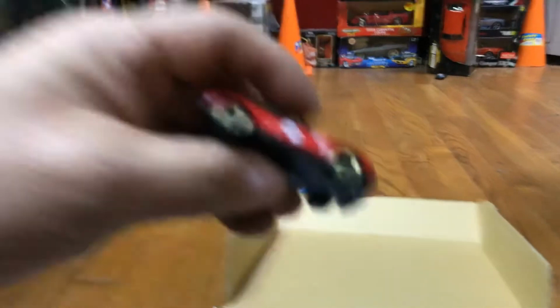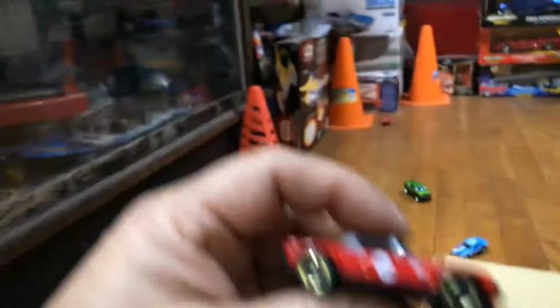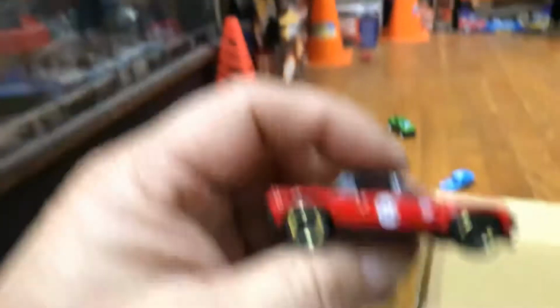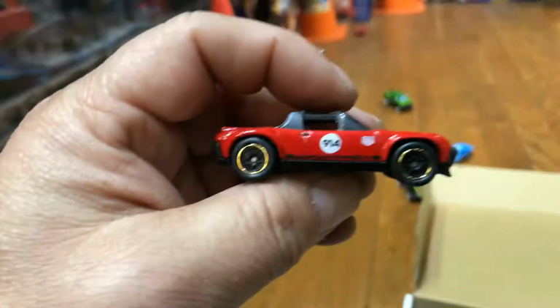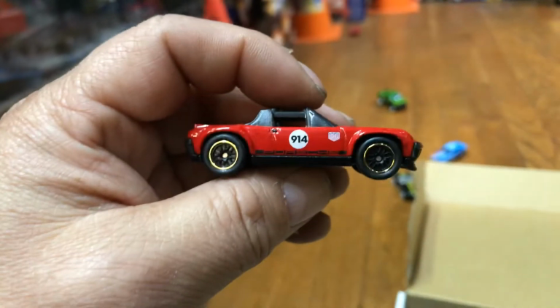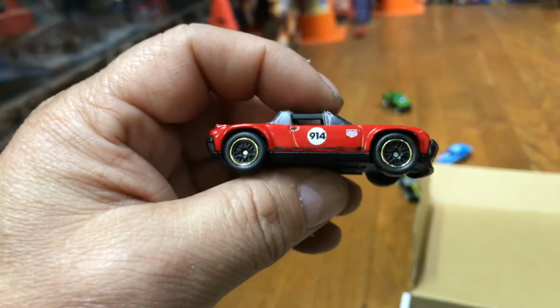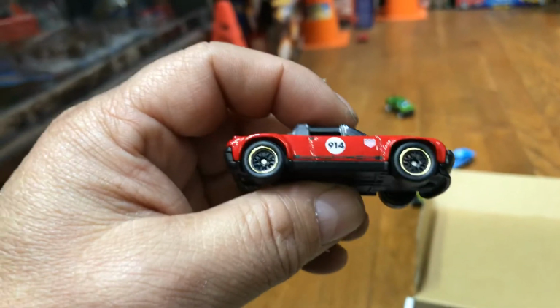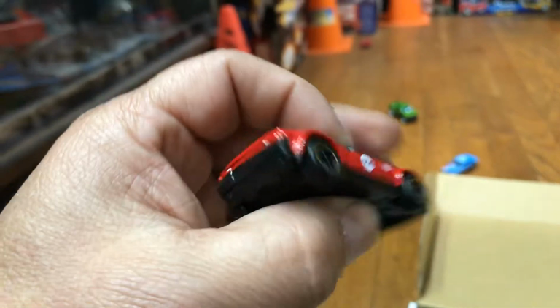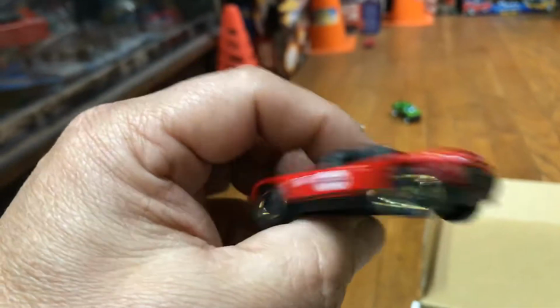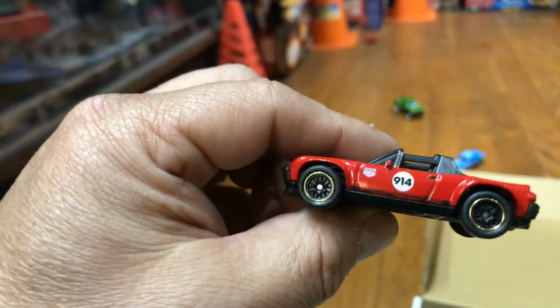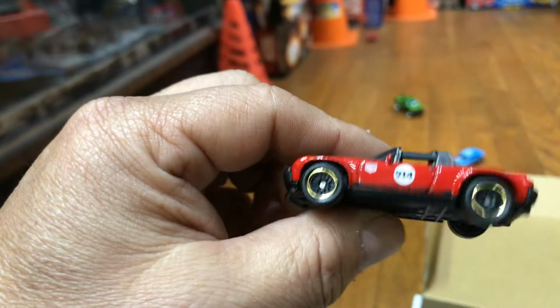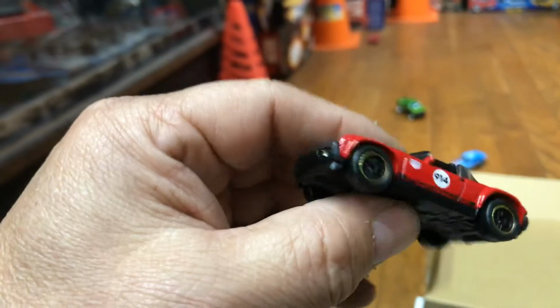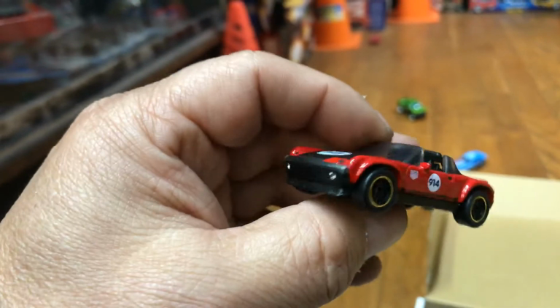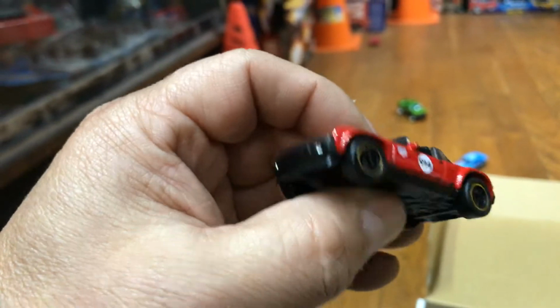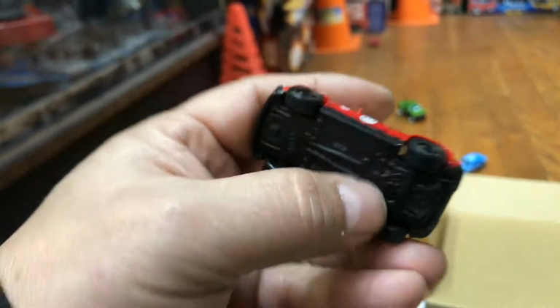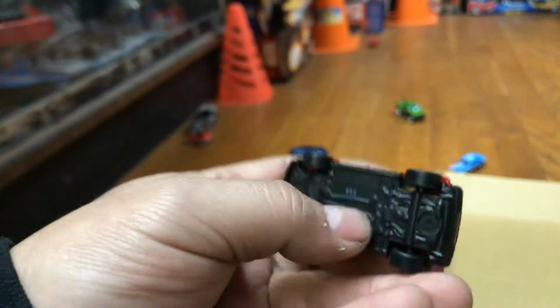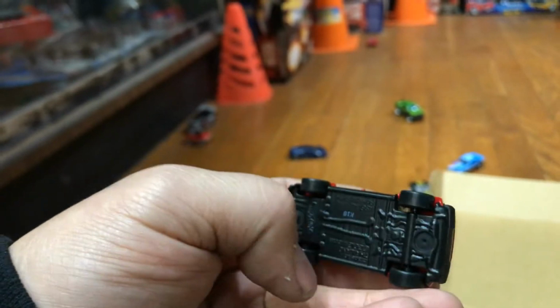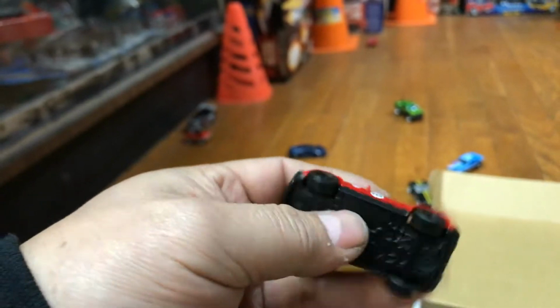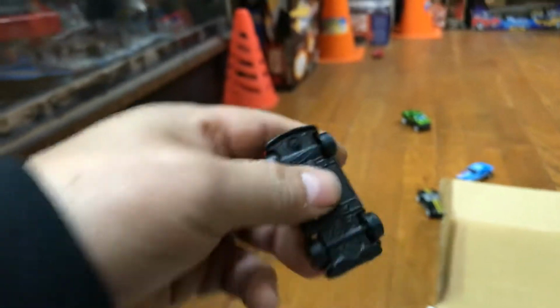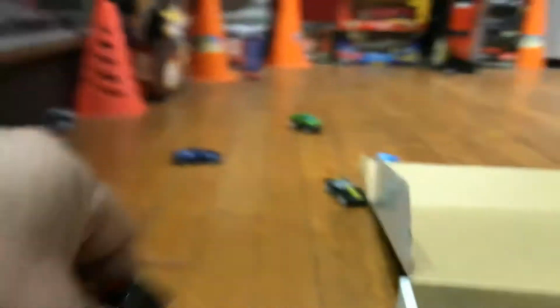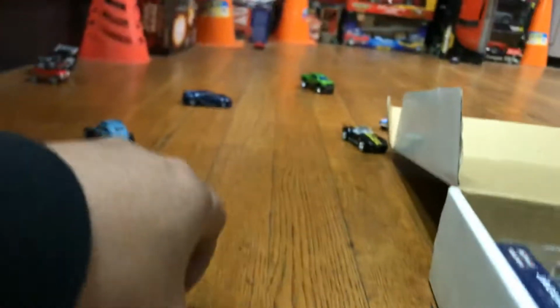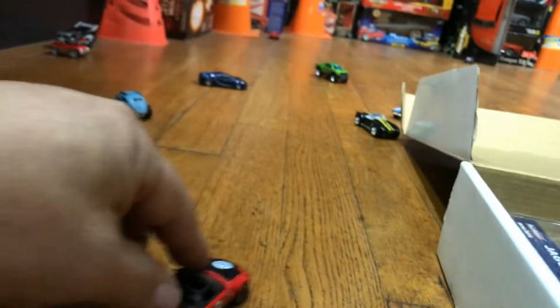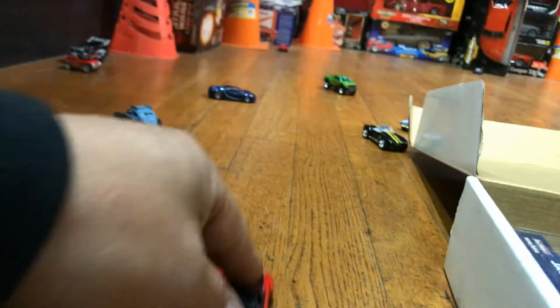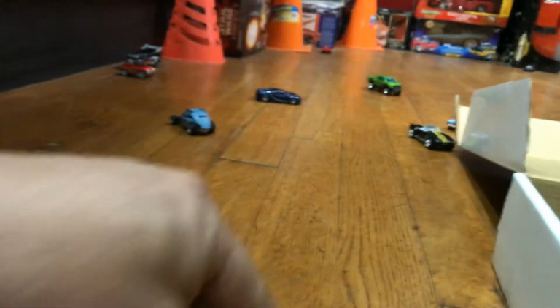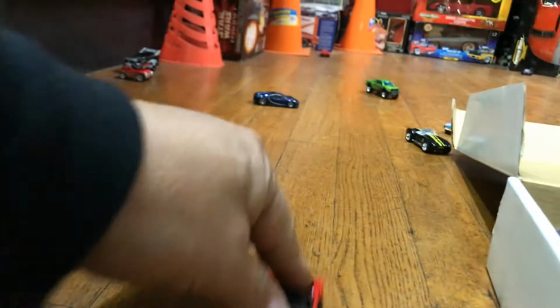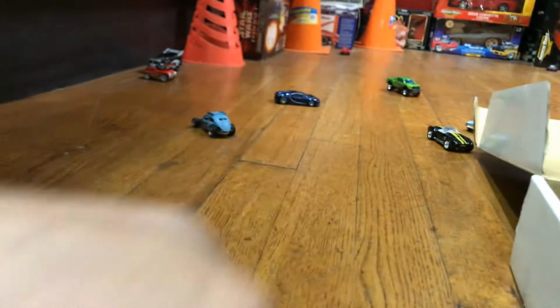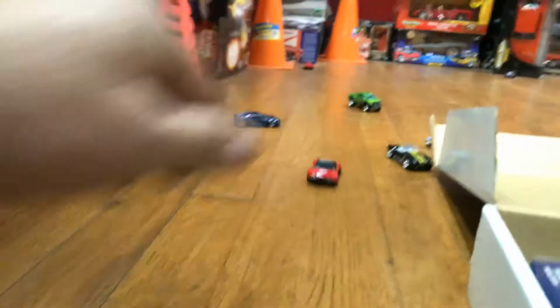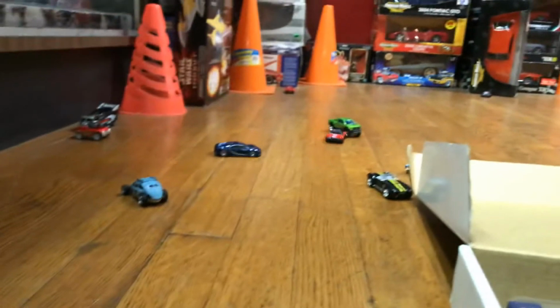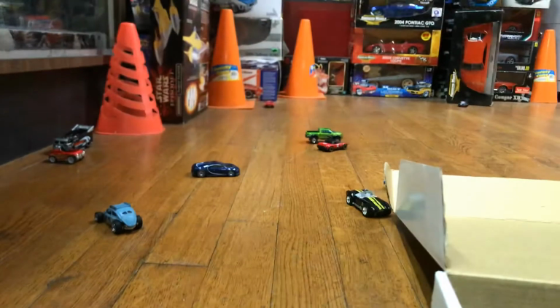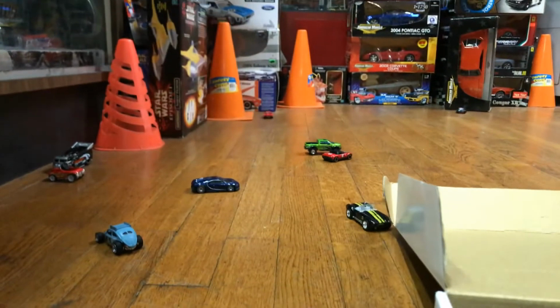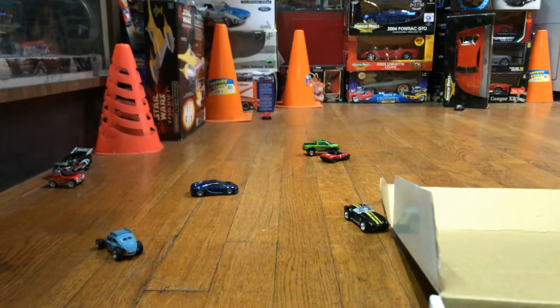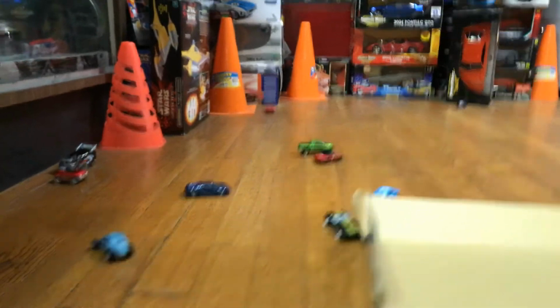I have a Porsche 914 — nice real riders, metal bottom. Let's see how good it rolls, guys — check it out. Oh, it crashed.